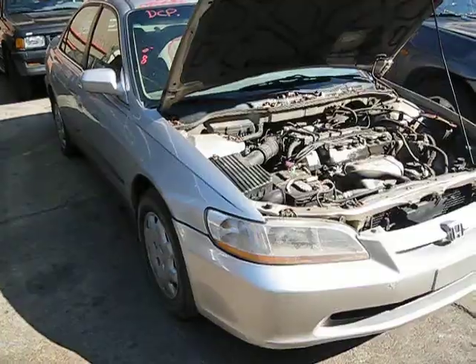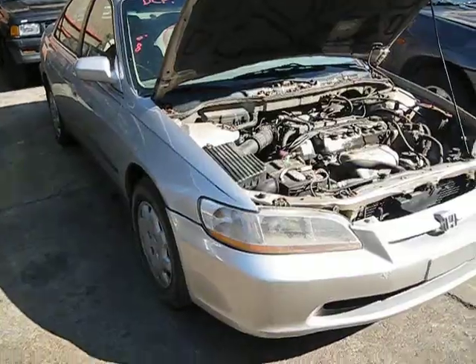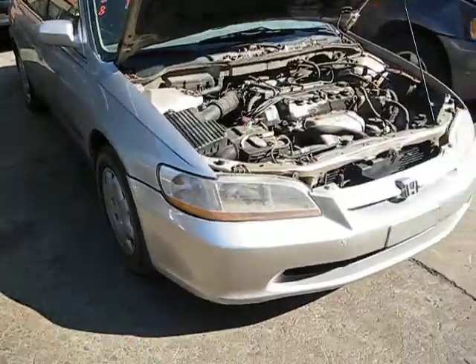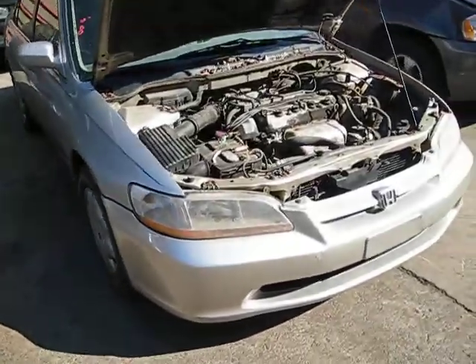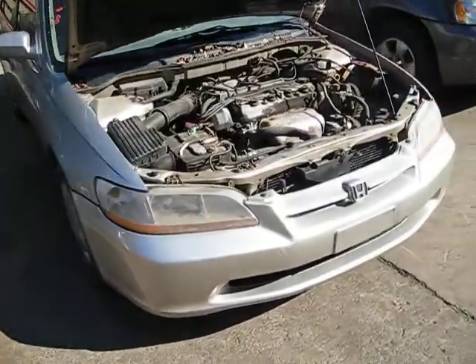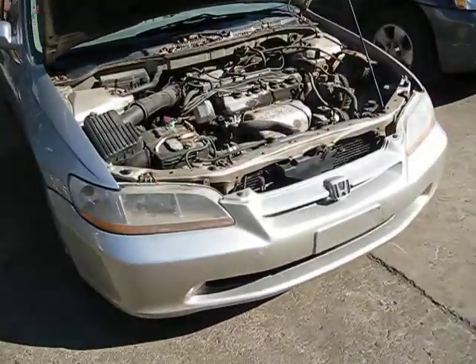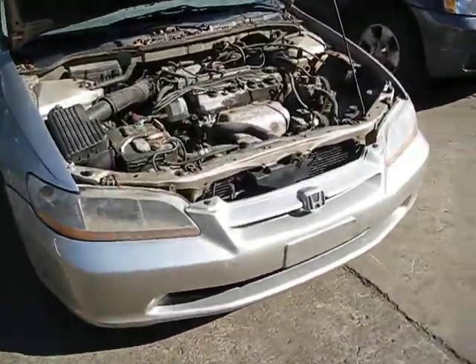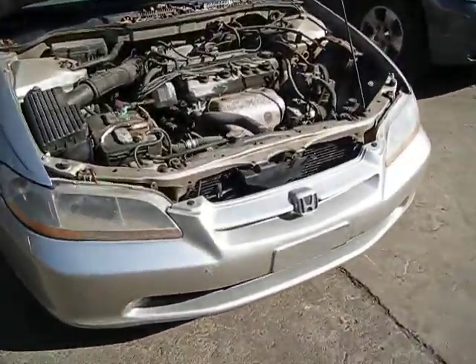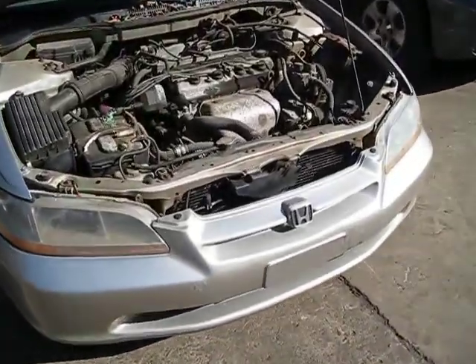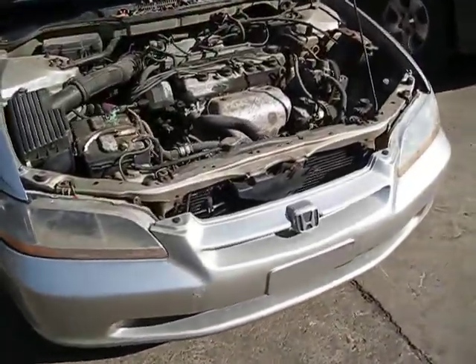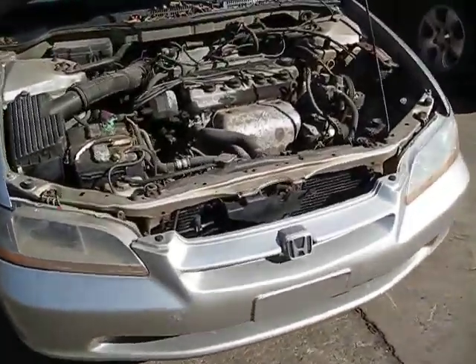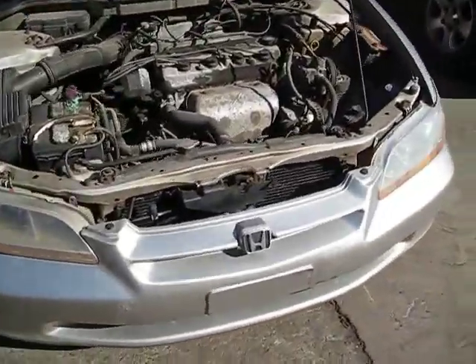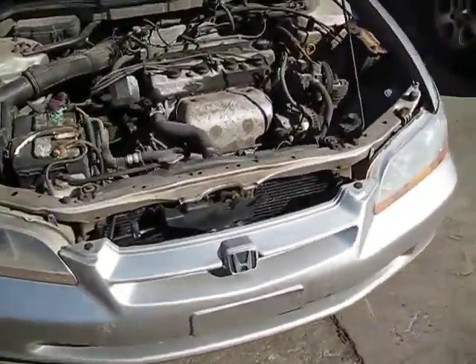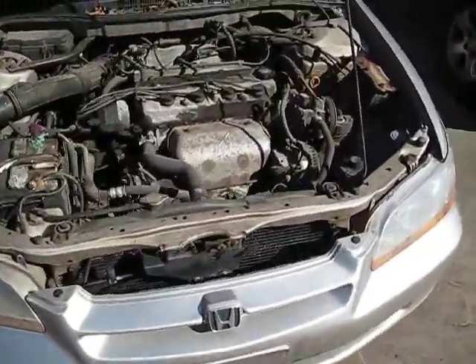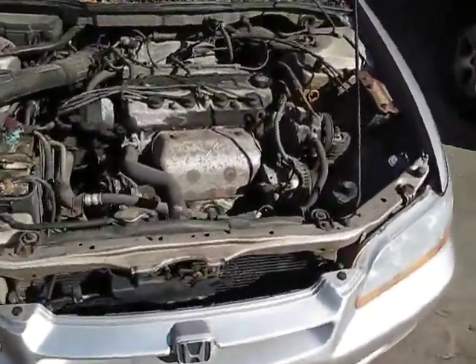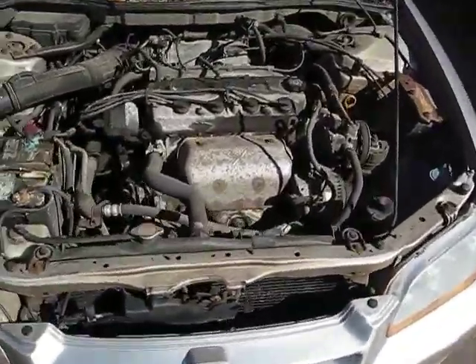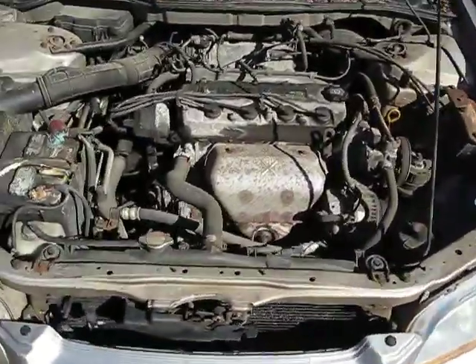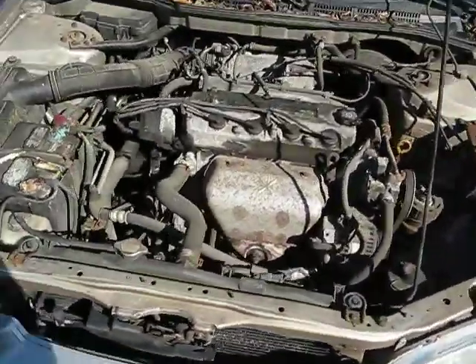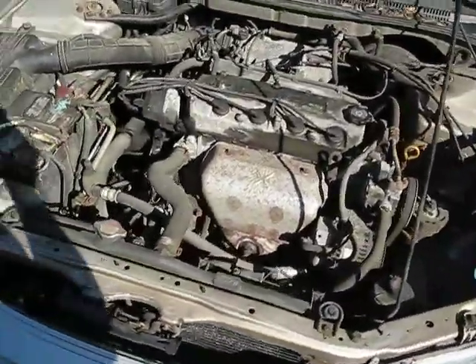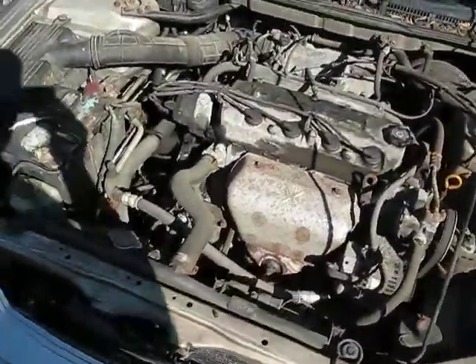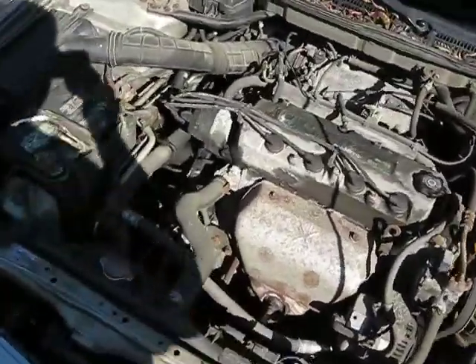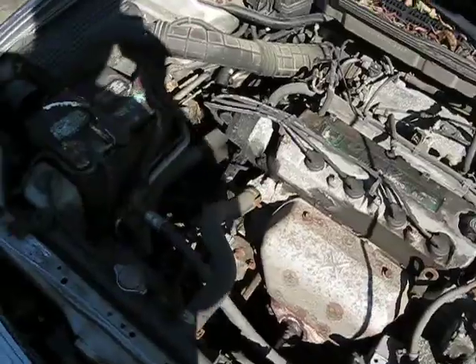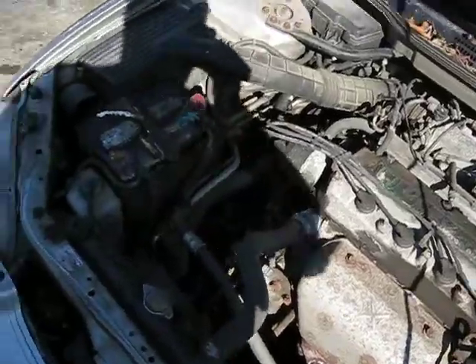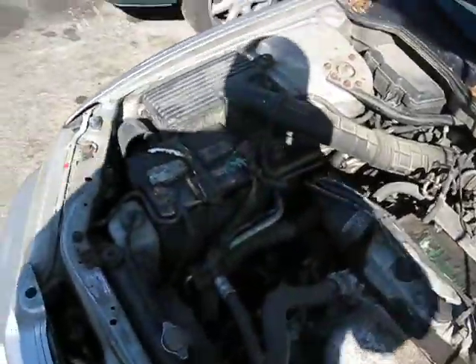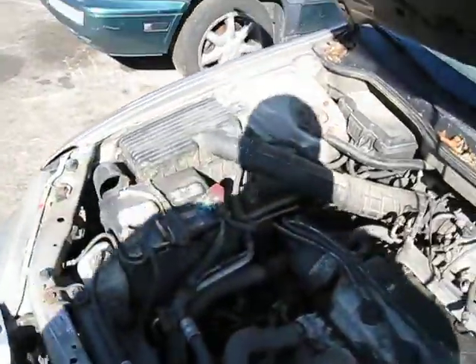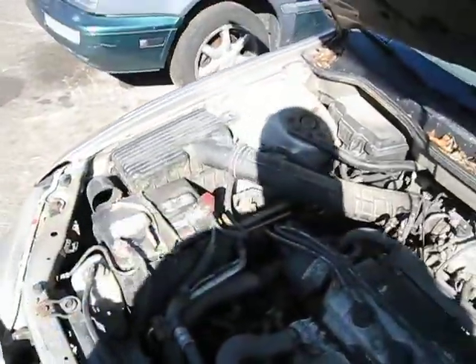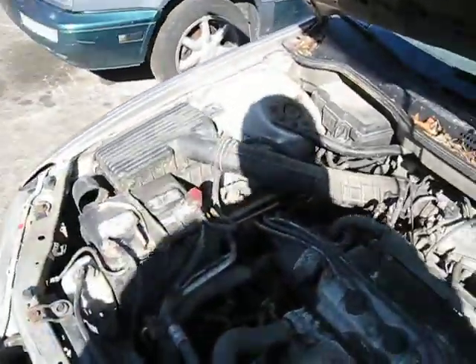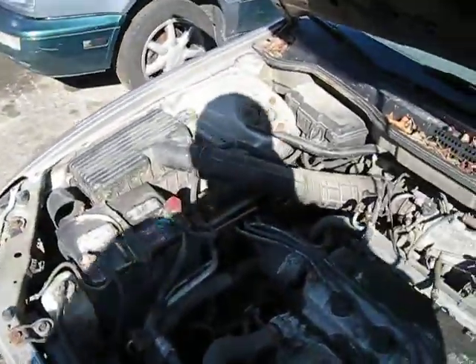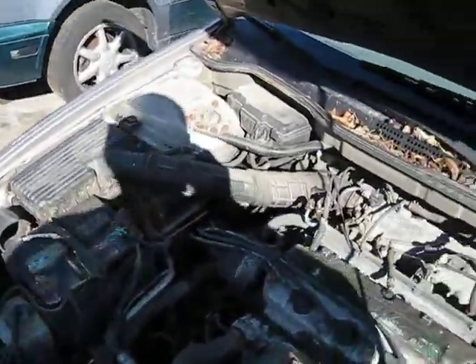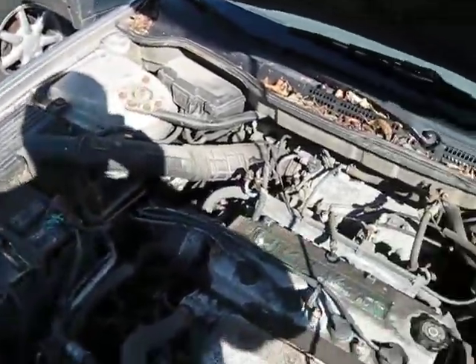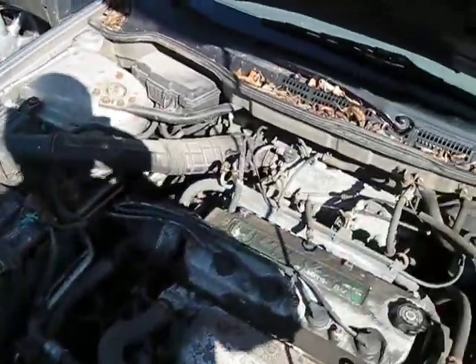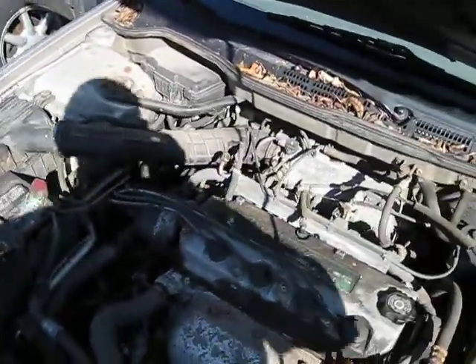Hello, and welcome to Tom's Foreign Auto Parts video portion of our inventory. Here we have a 1999 Honda Accord. This is an LX model.